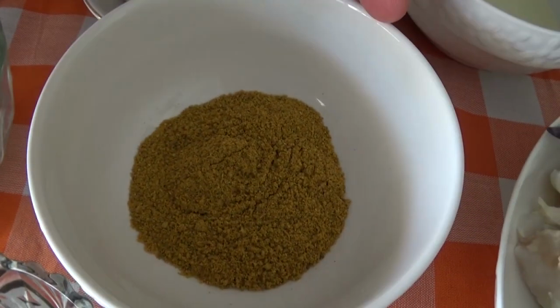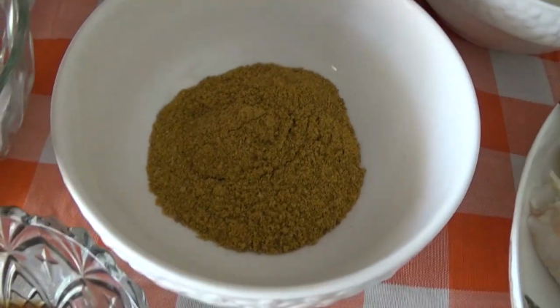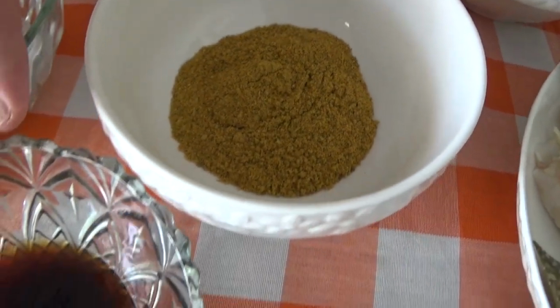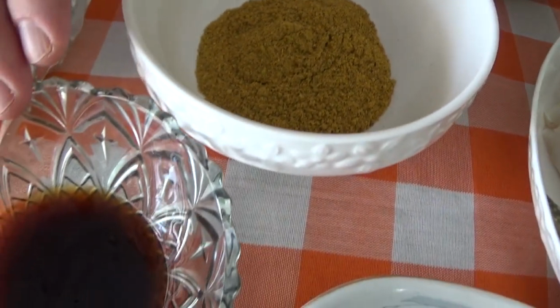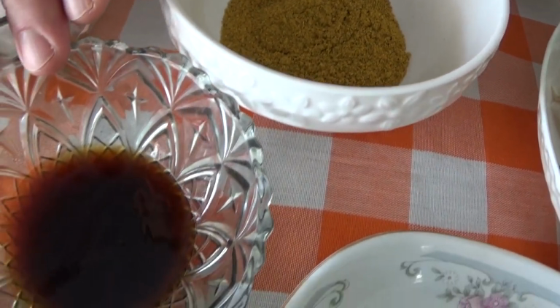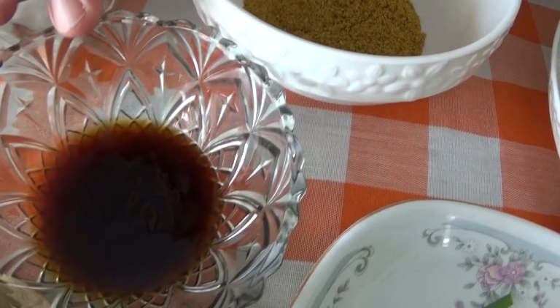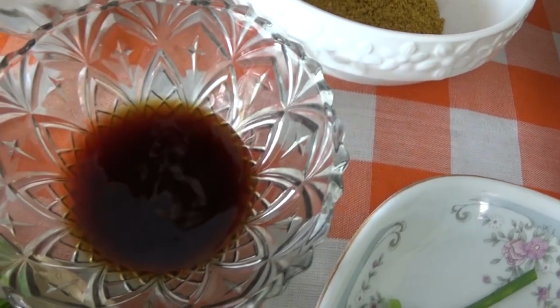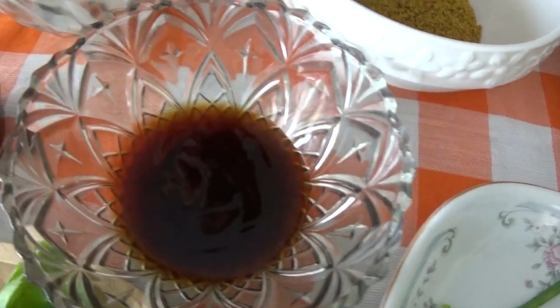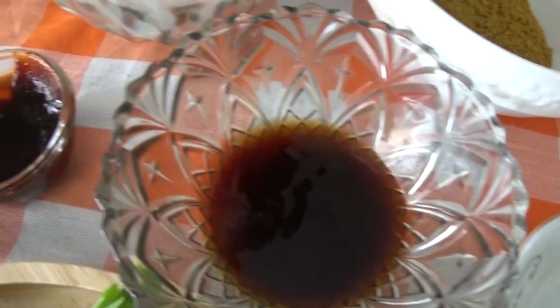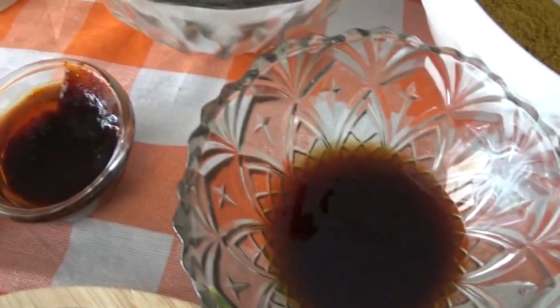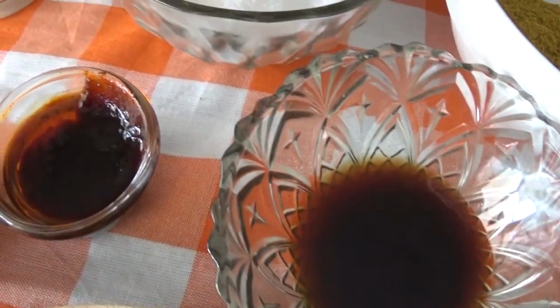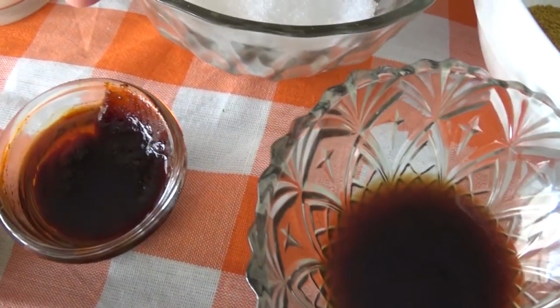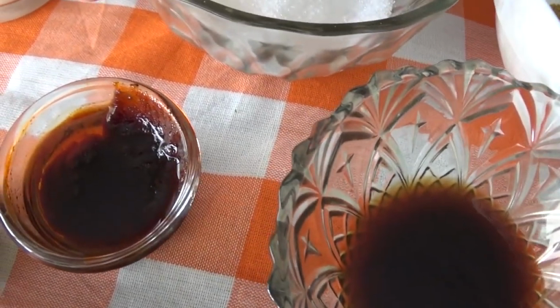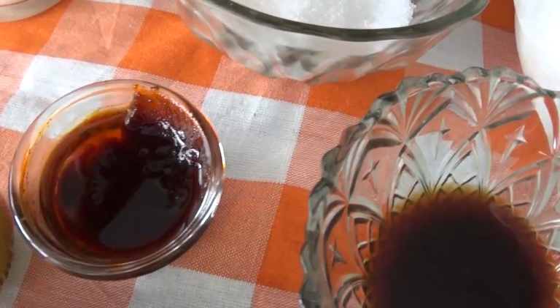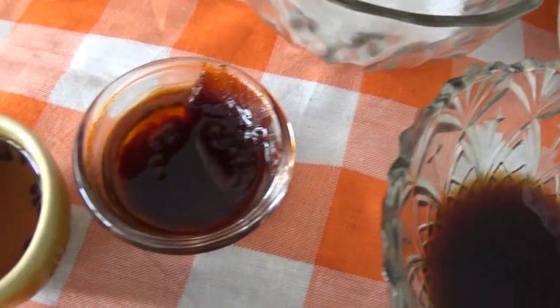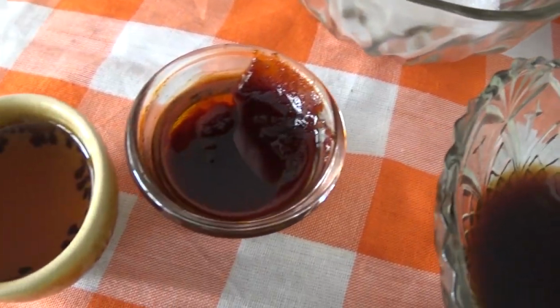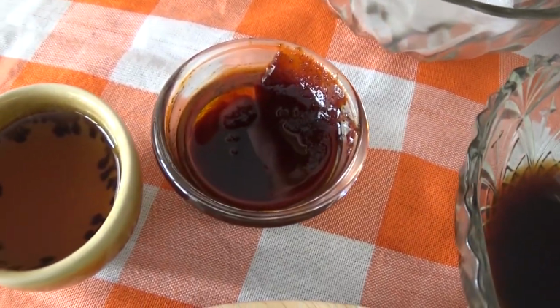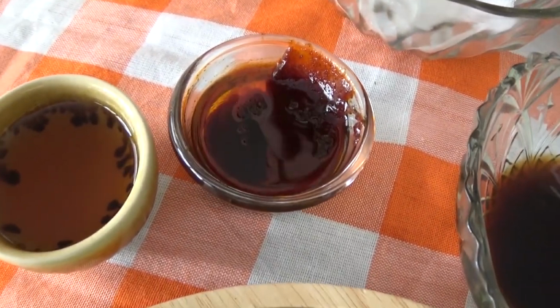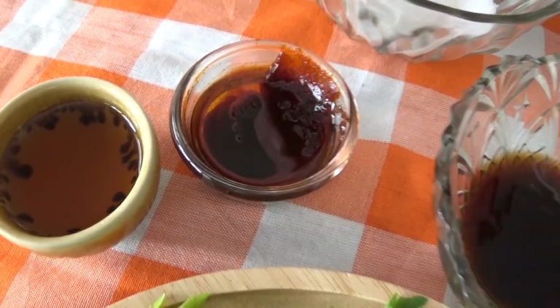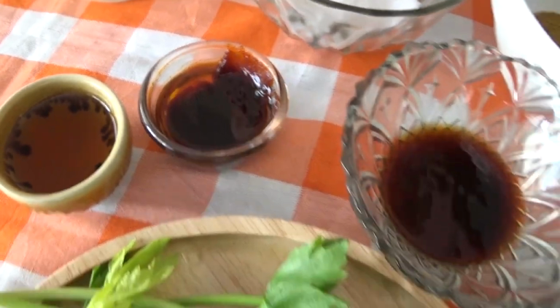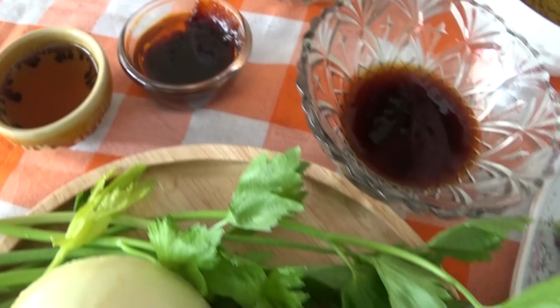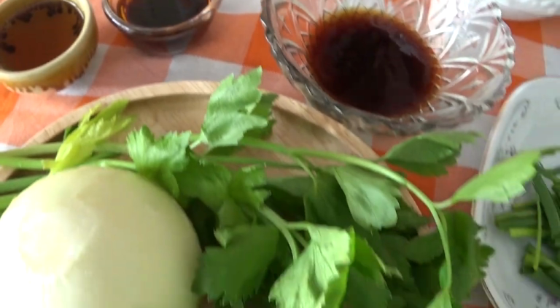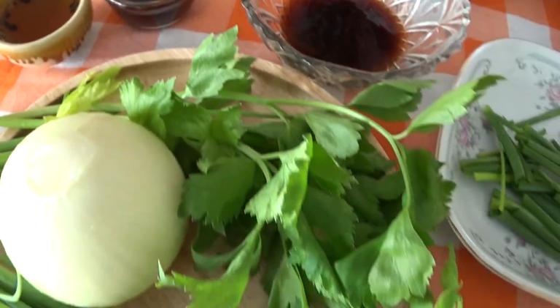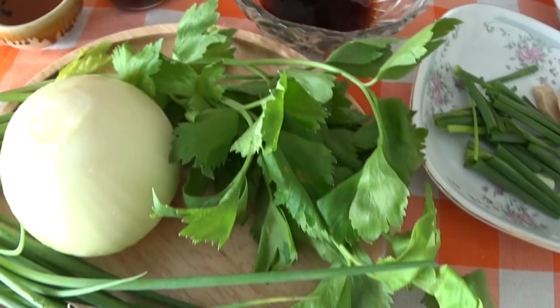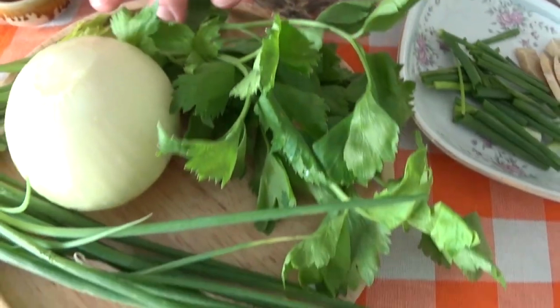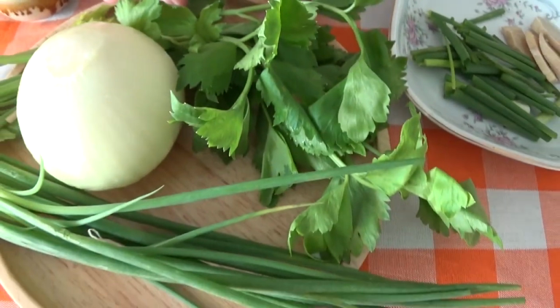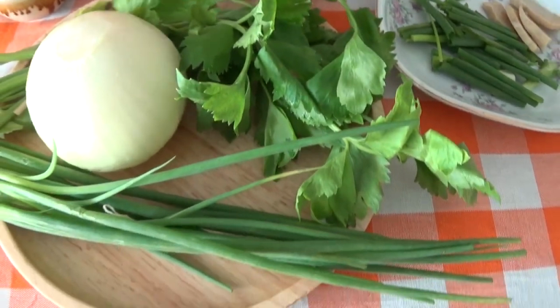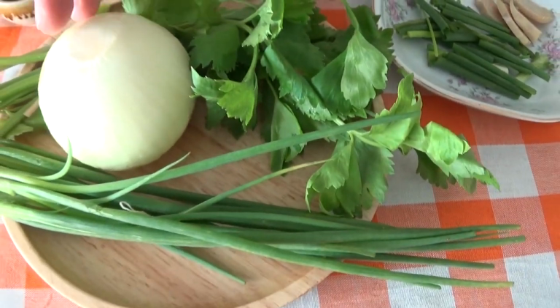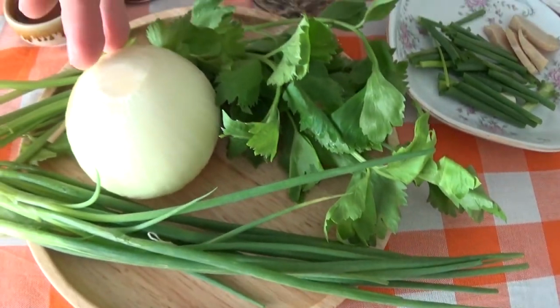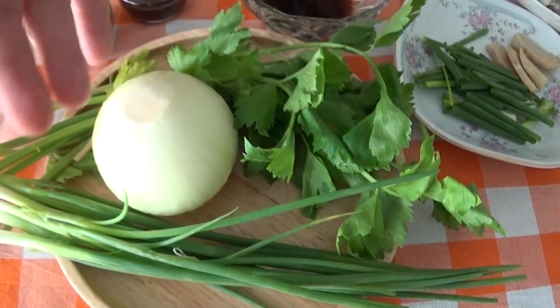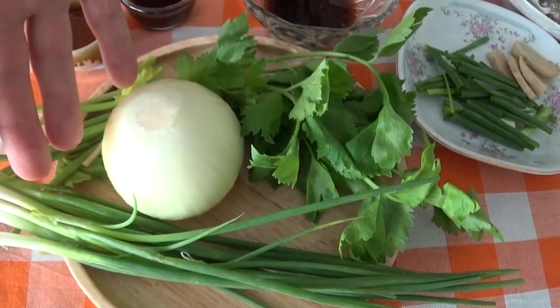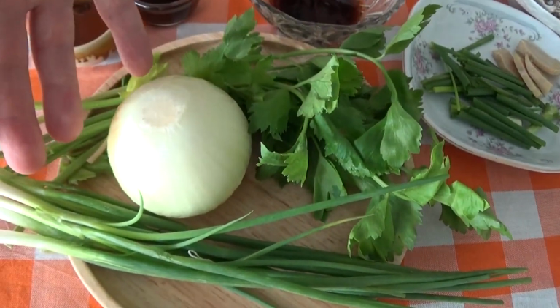We've got oyster sauce, chilli paste, and fish sauce. Finally we'll go in with the vegetables — we've got parsley, onion, and spring onion.